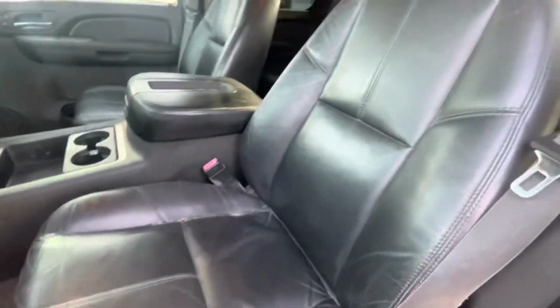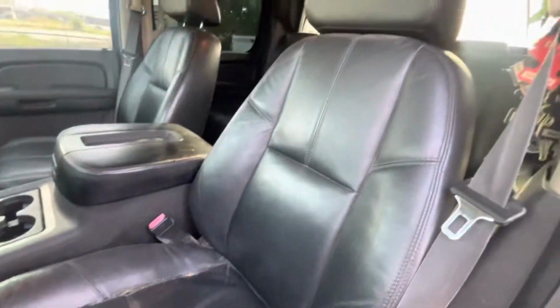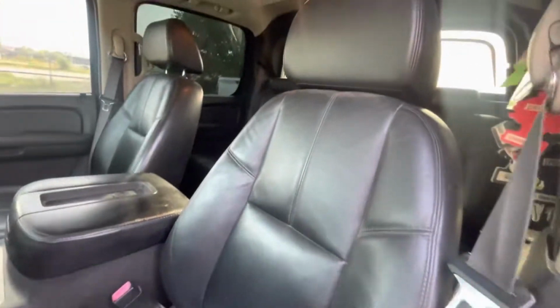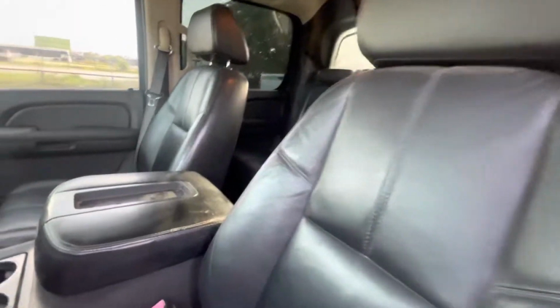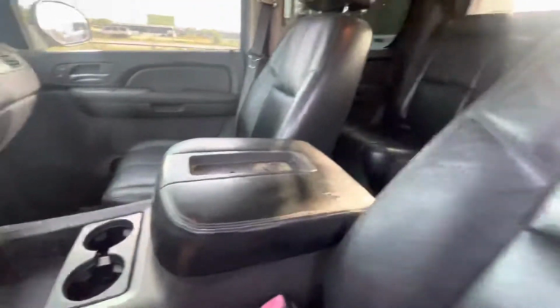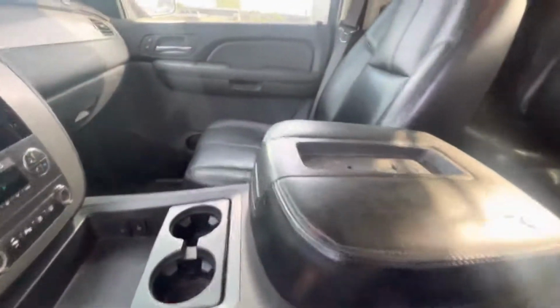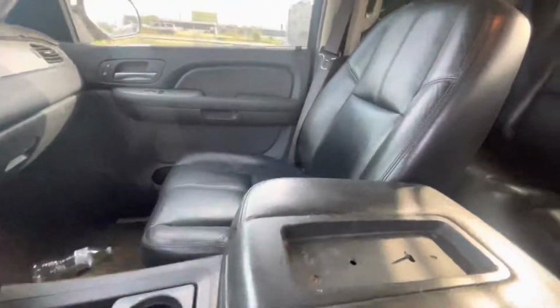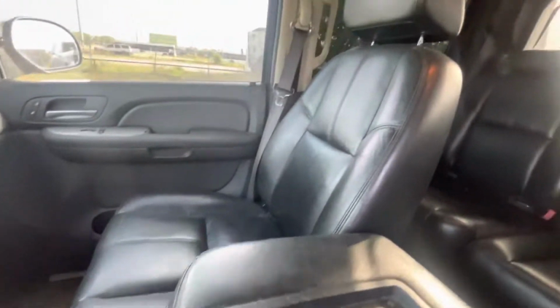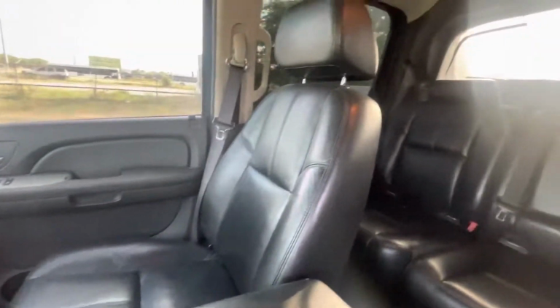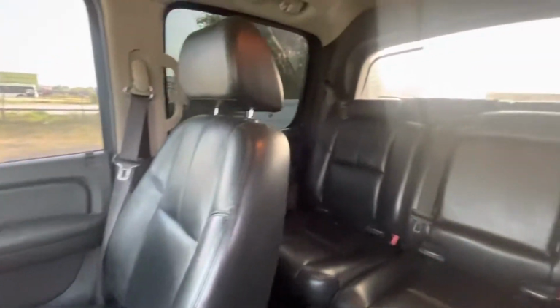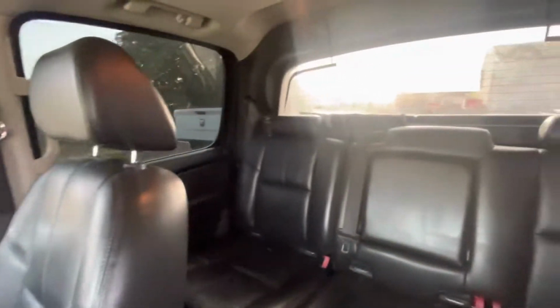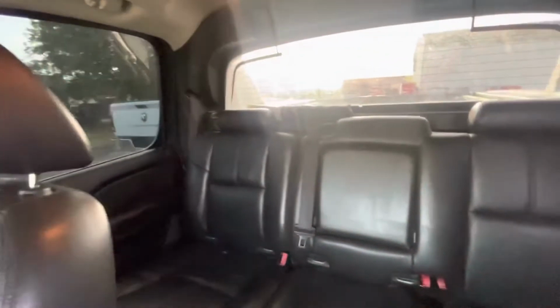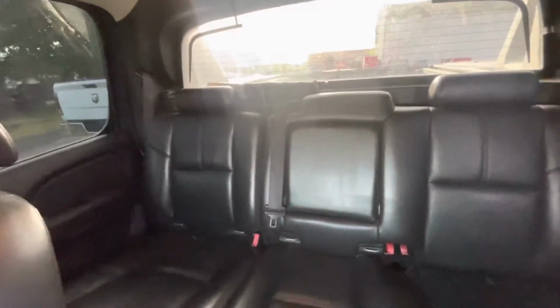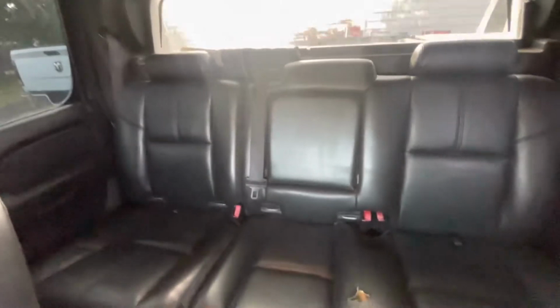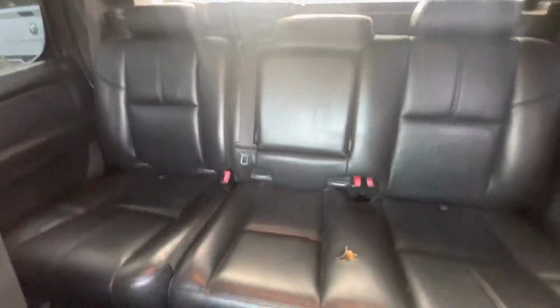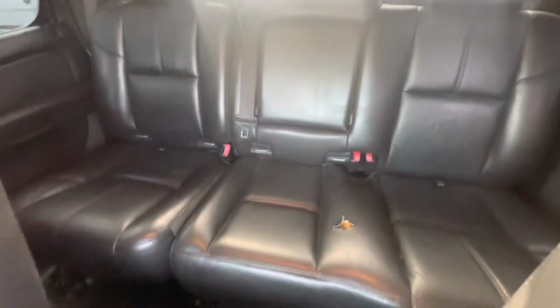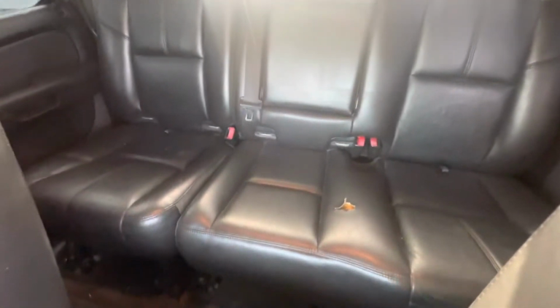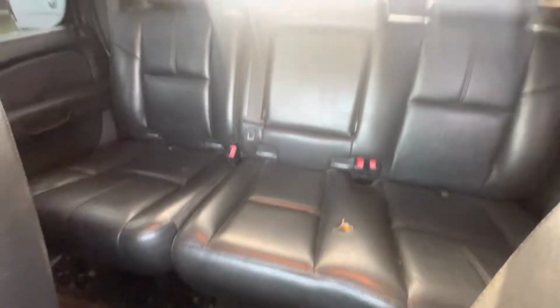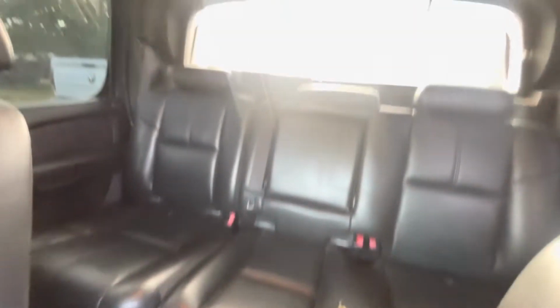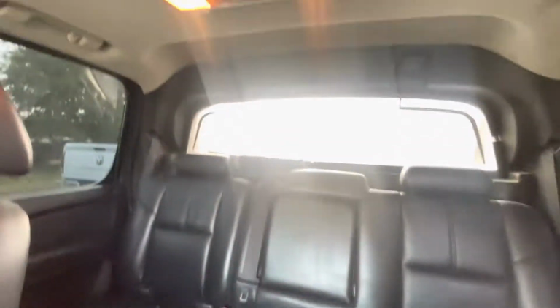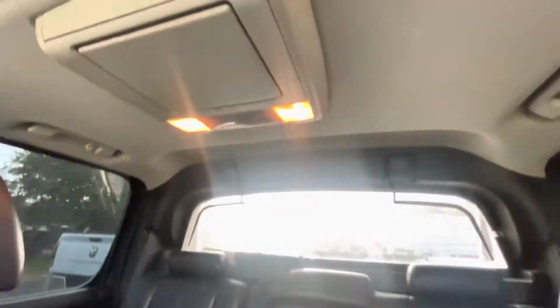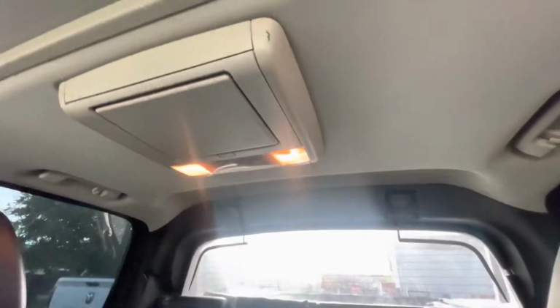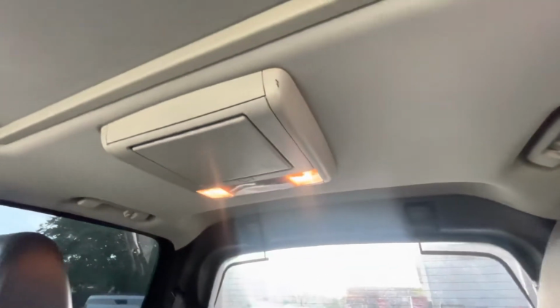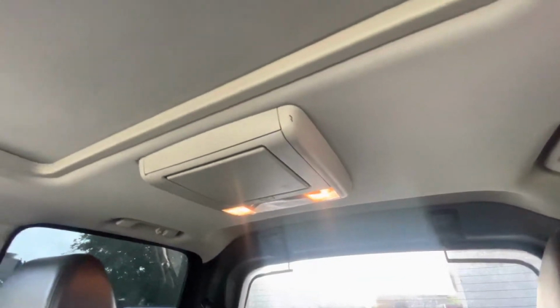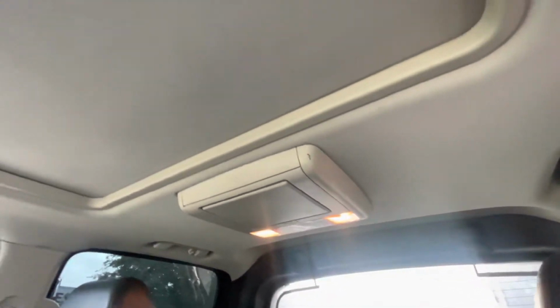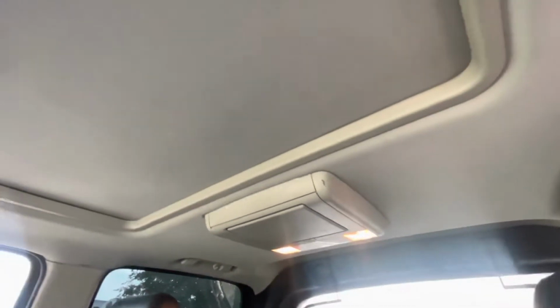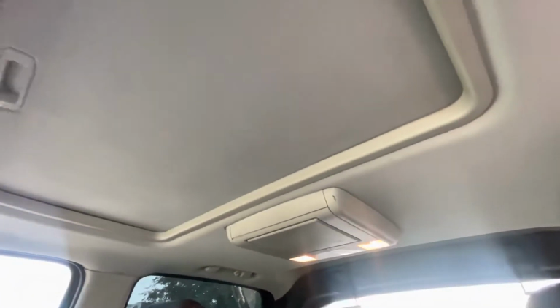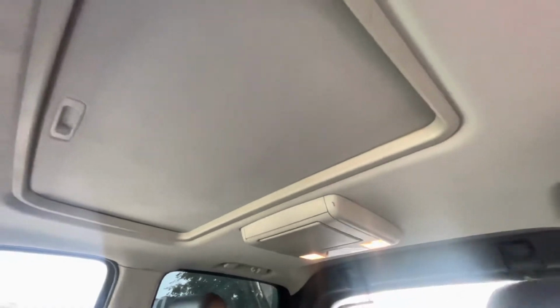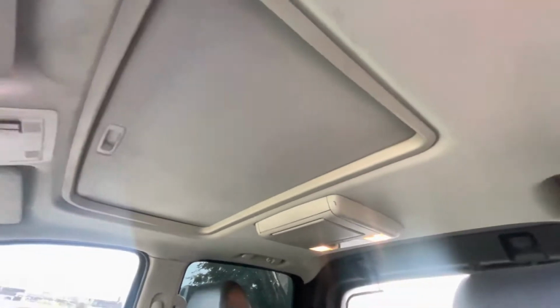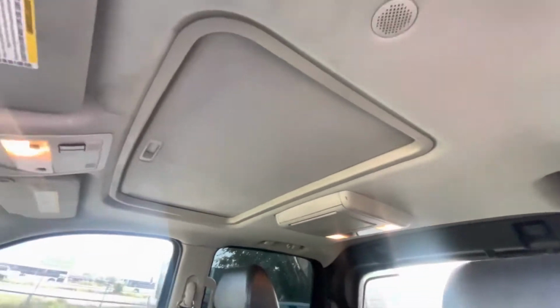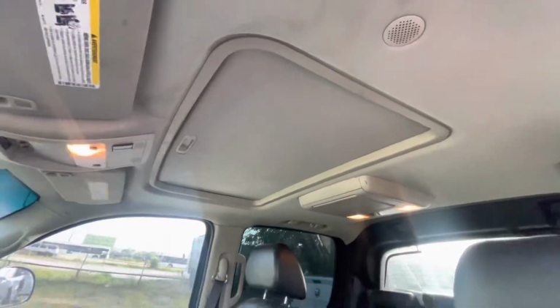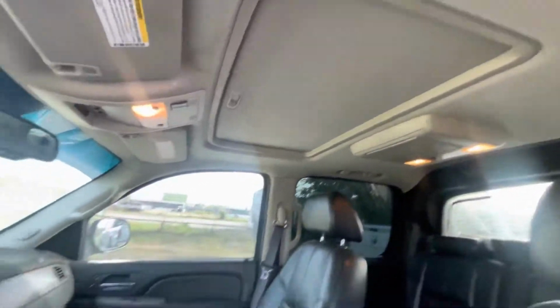On the interior, it has black leather and a sunroof.